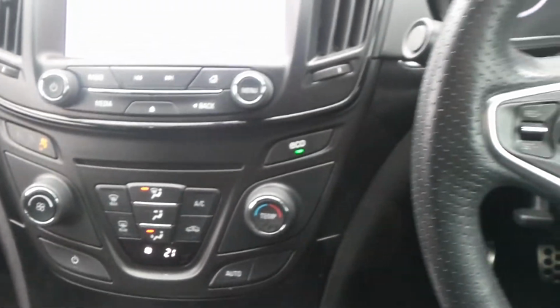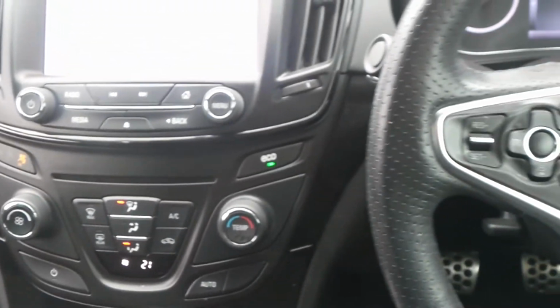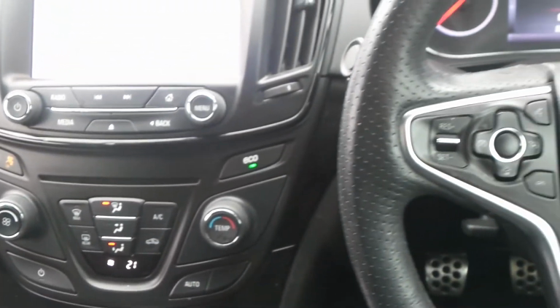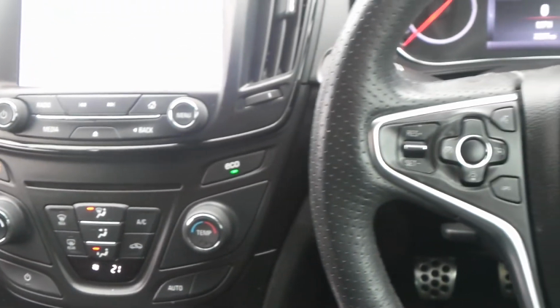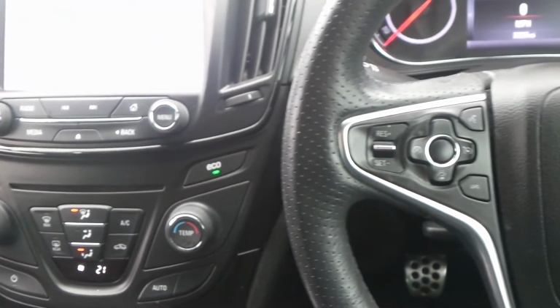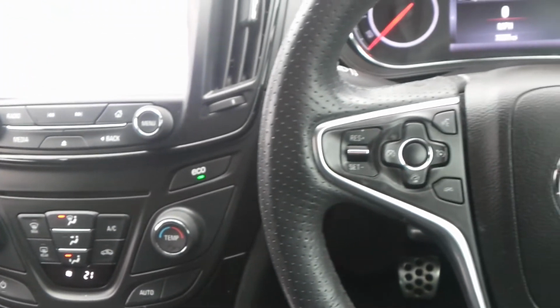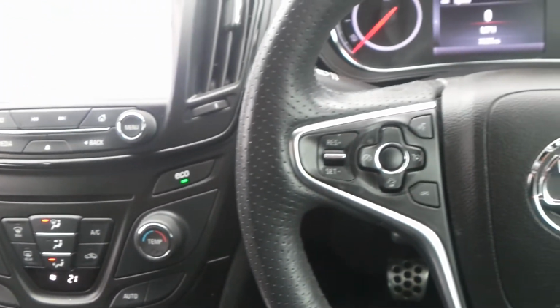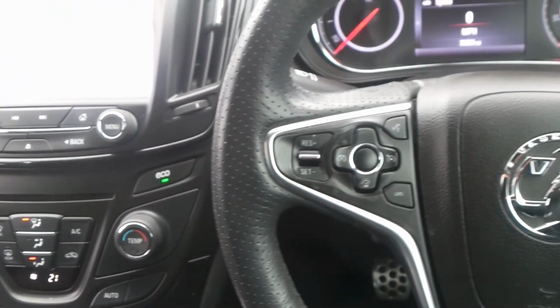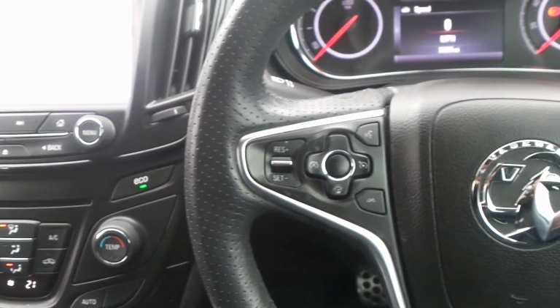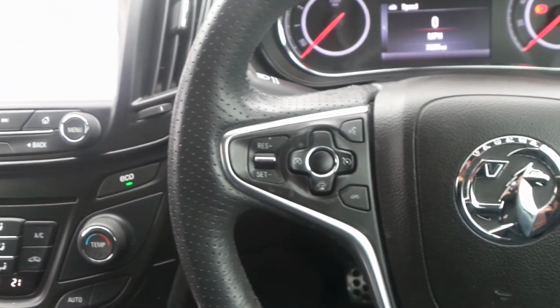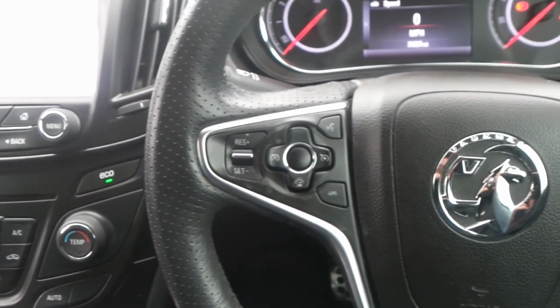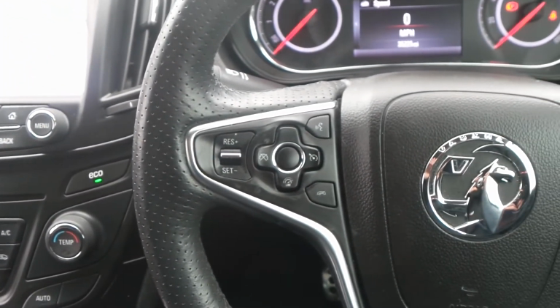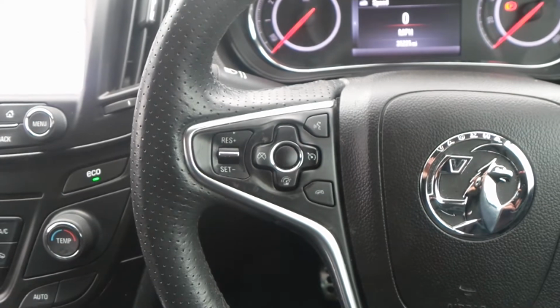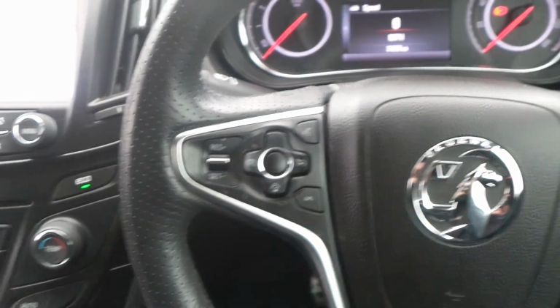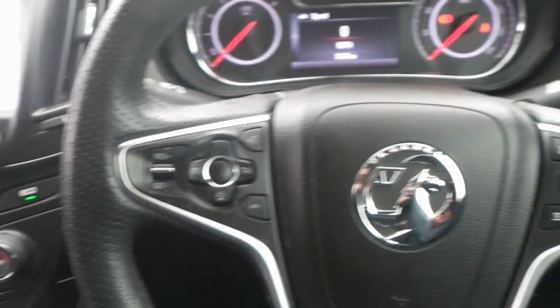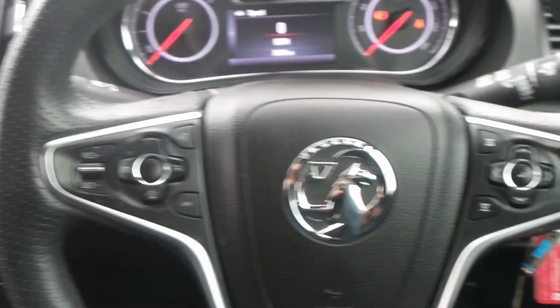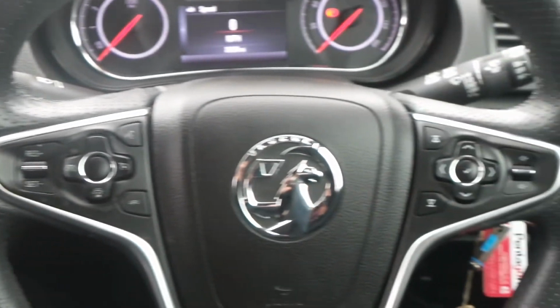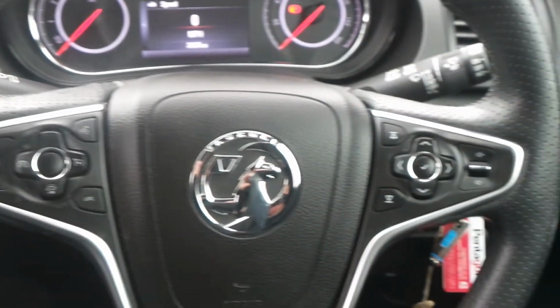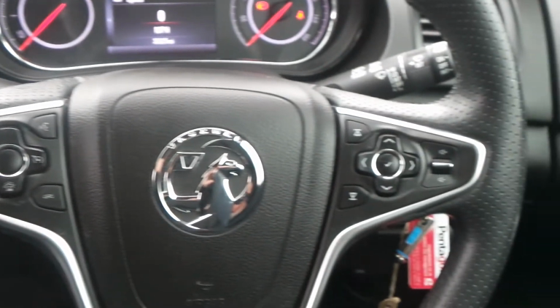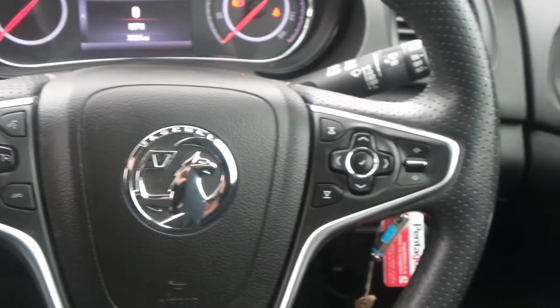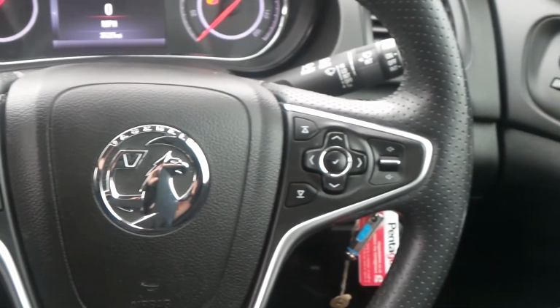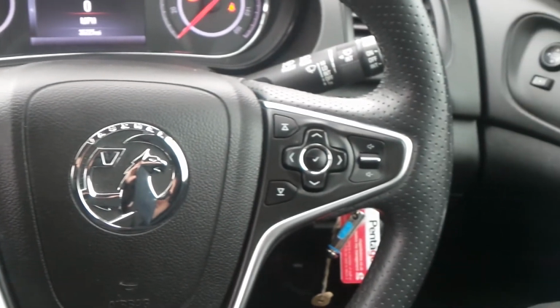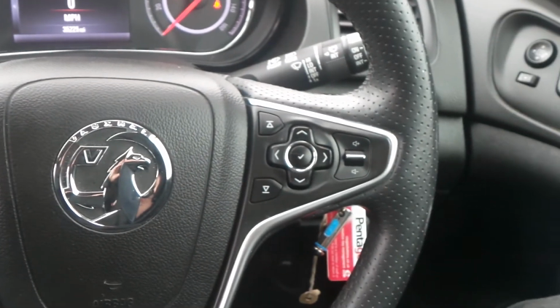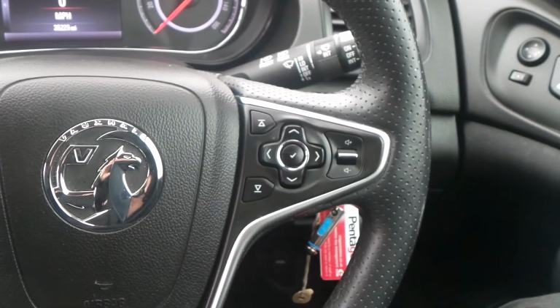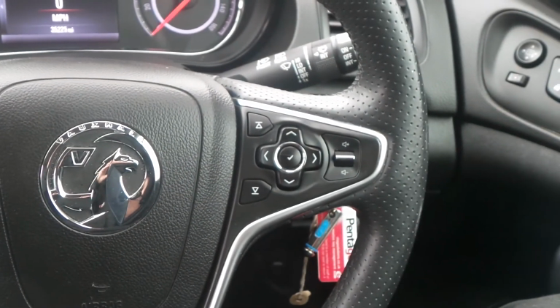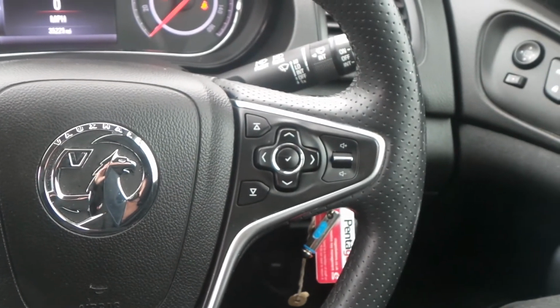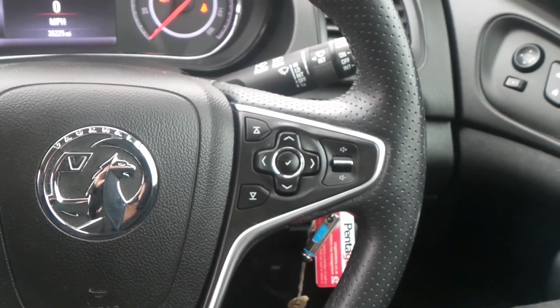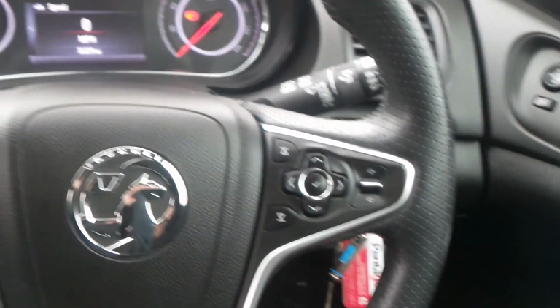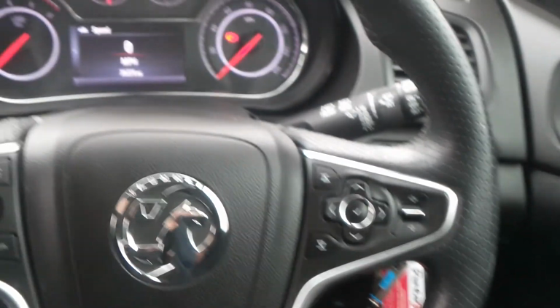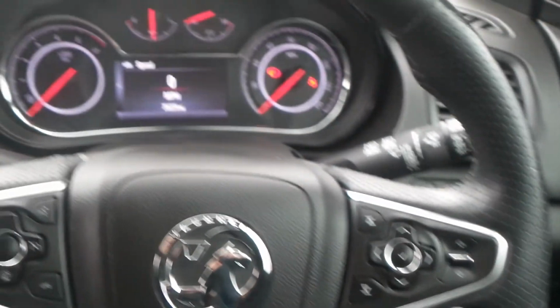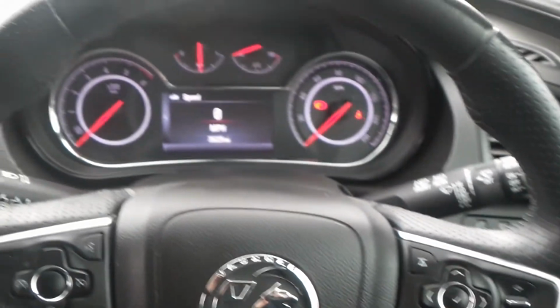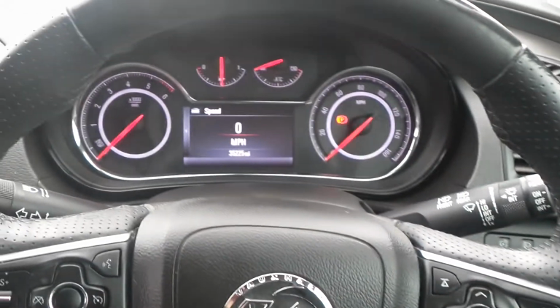On the steering wheel are the cruise control and speed limiter settings, and also controls for the audio system and the multifunction trip computer.